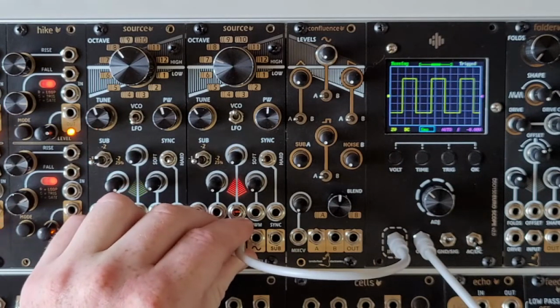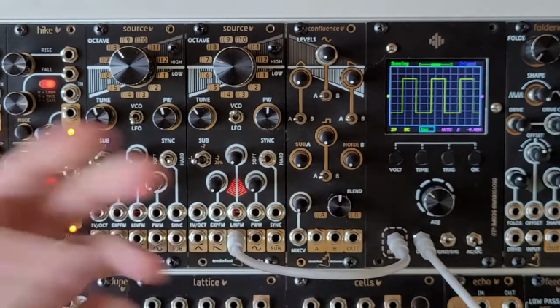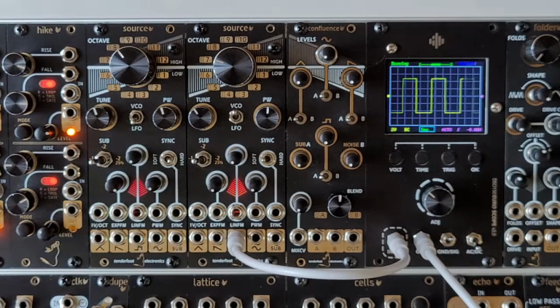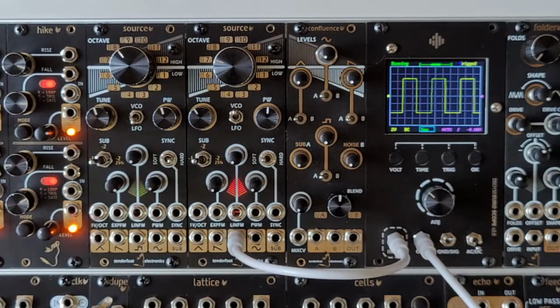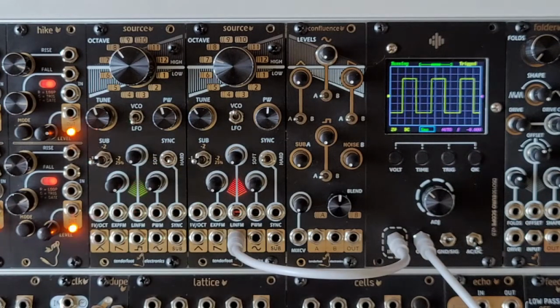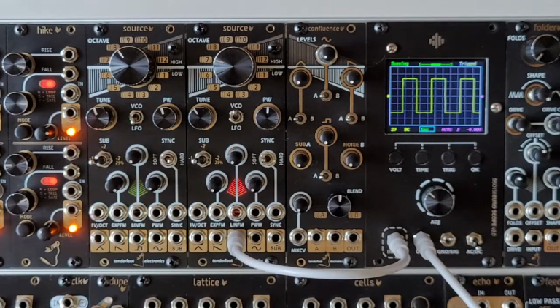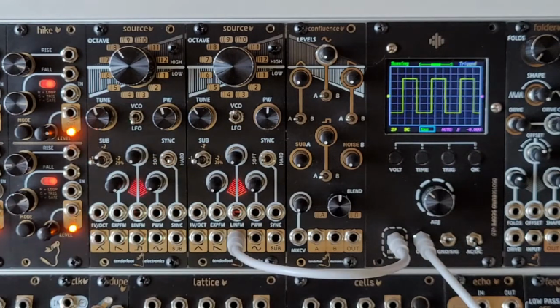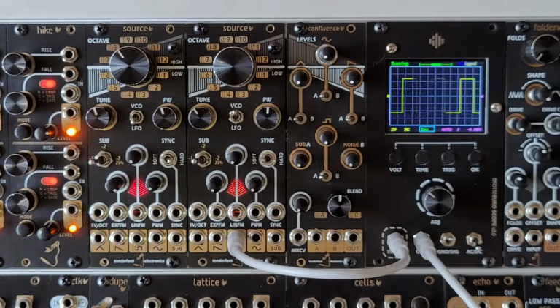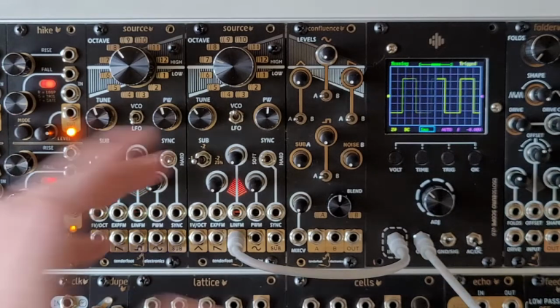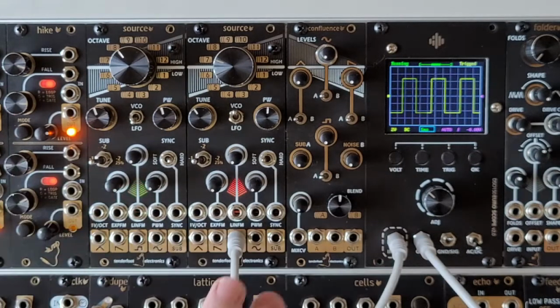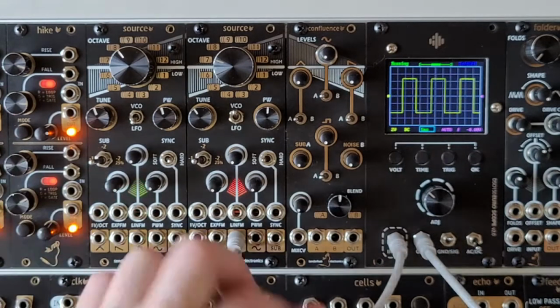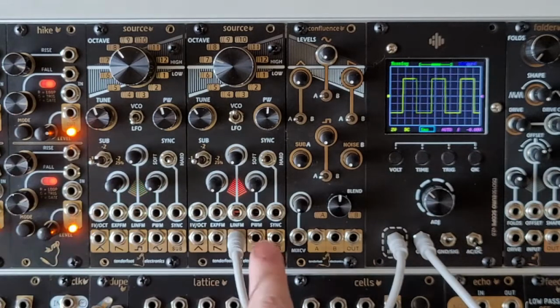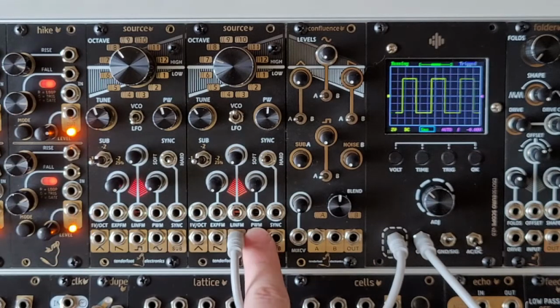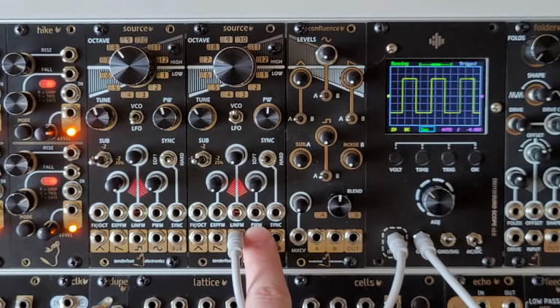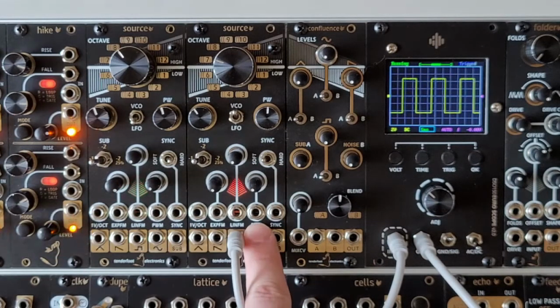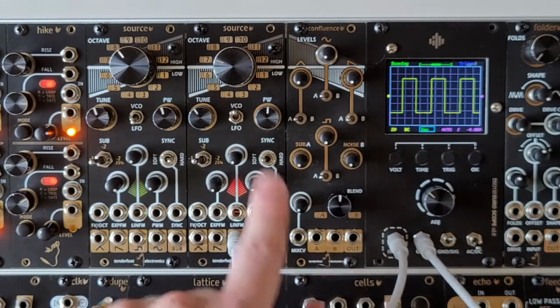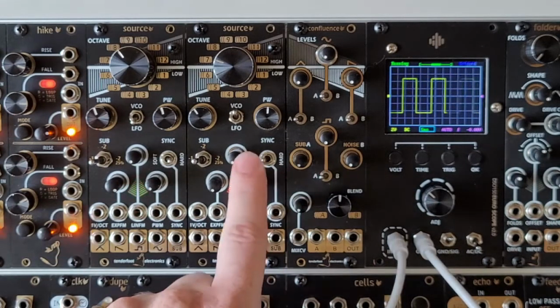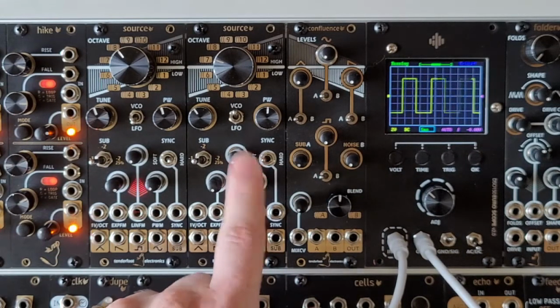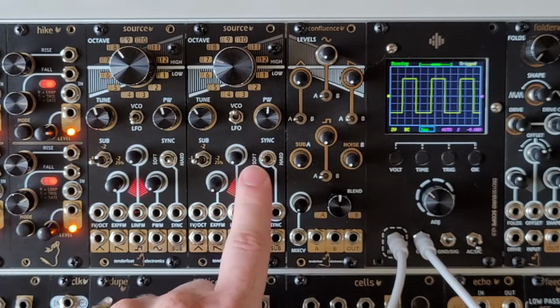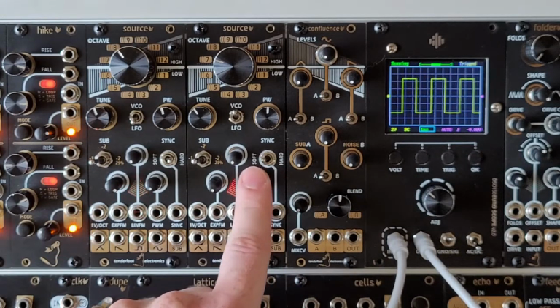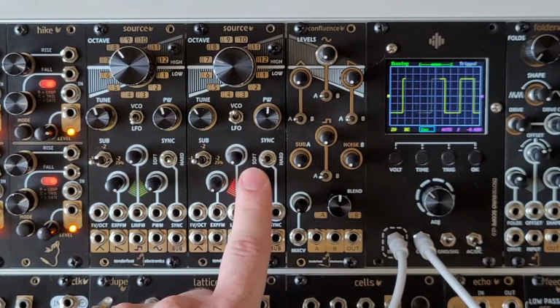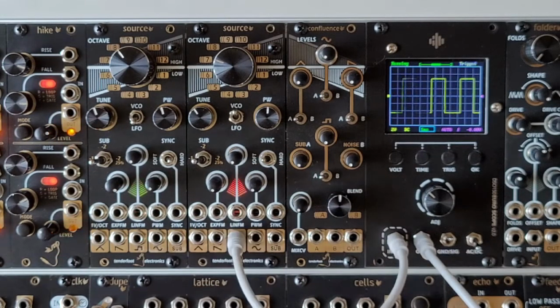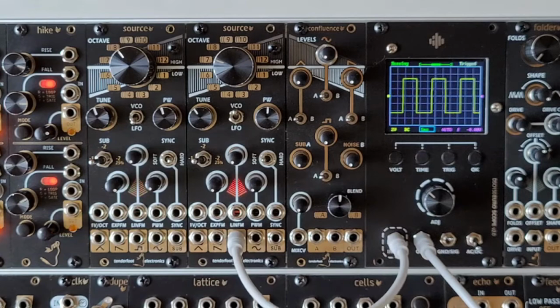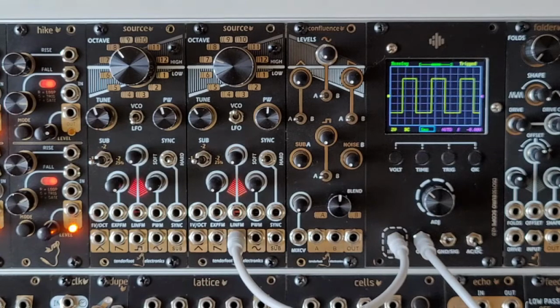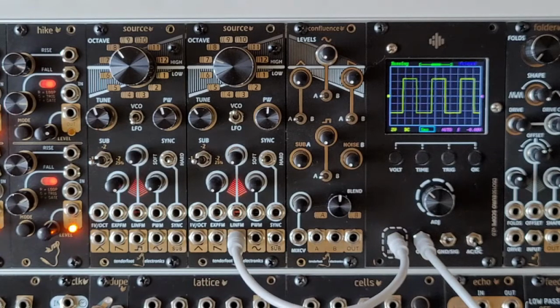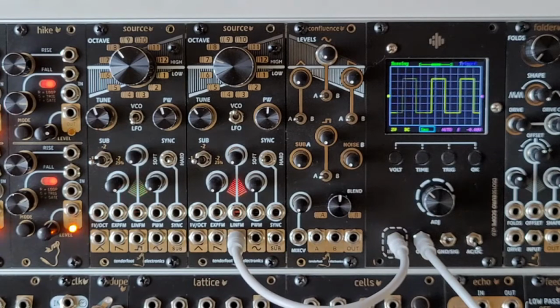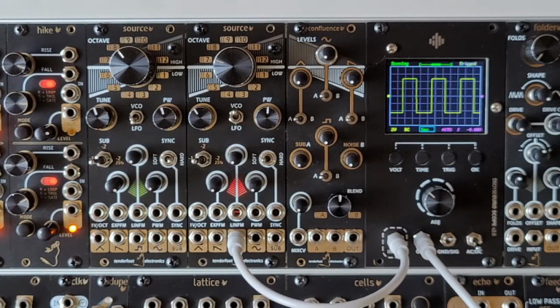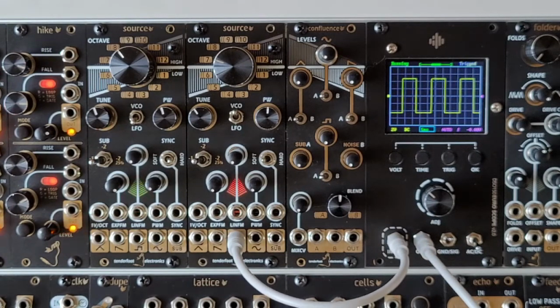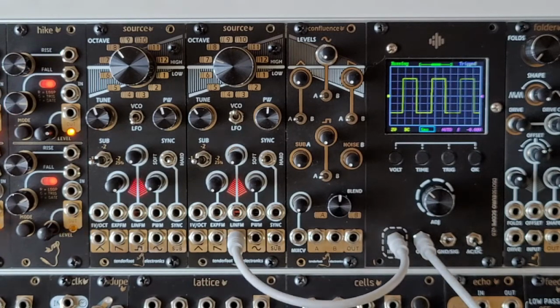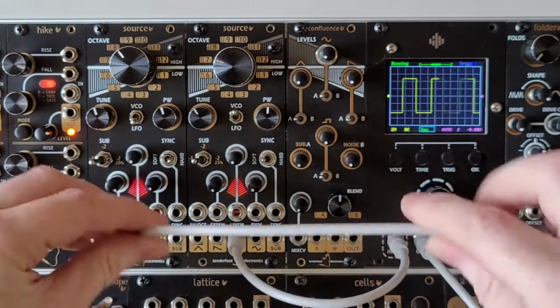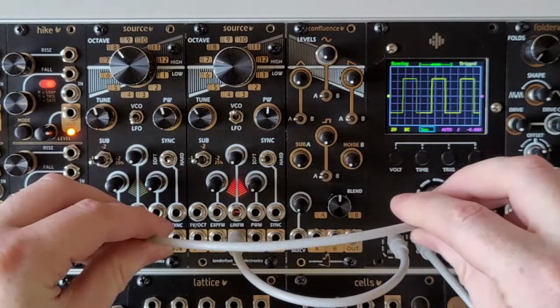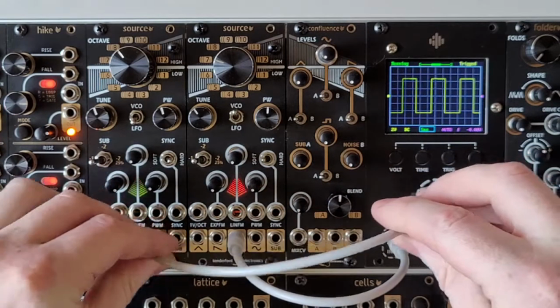The pulse width can also be controlled via CV, with the PWM-CV input here and its associated attenuator. So if we just patch that in...